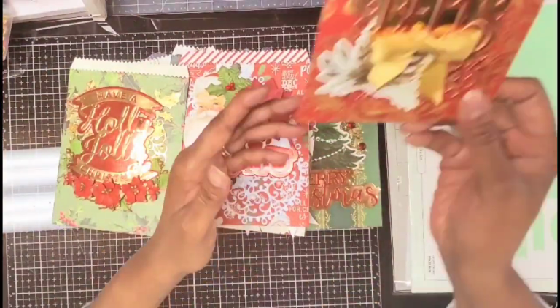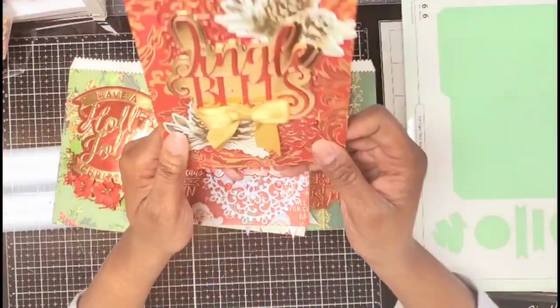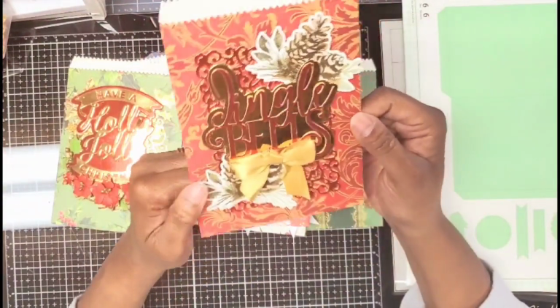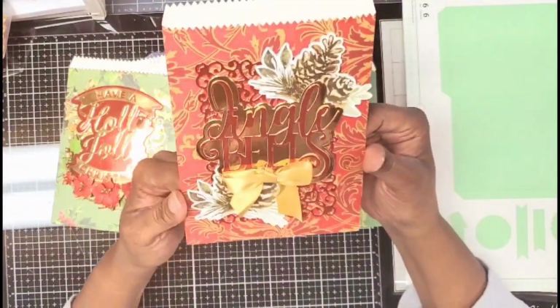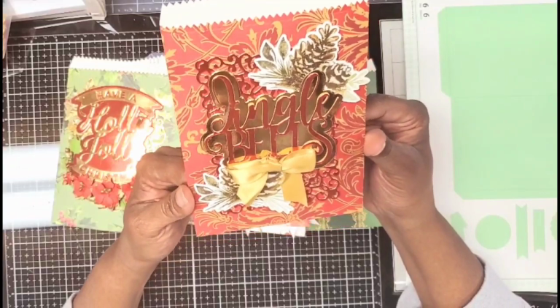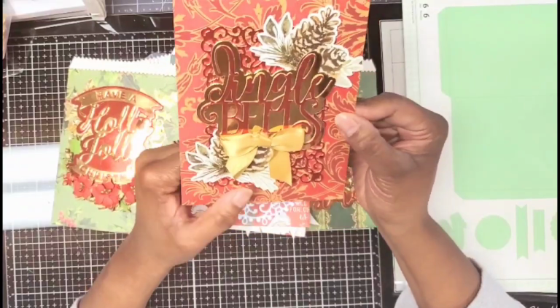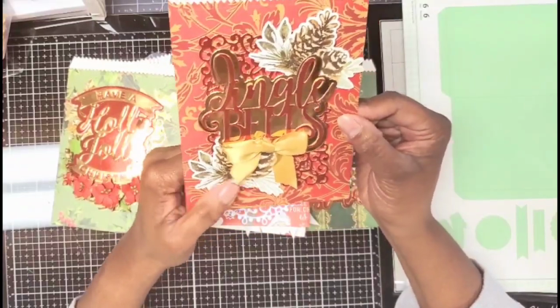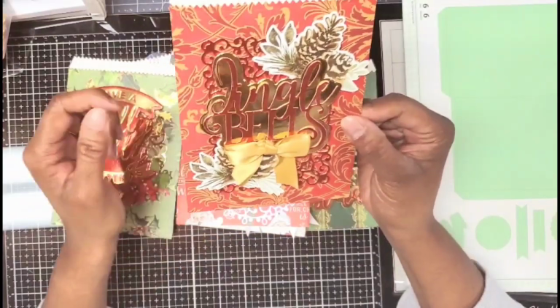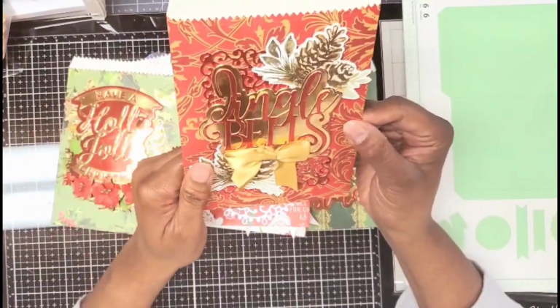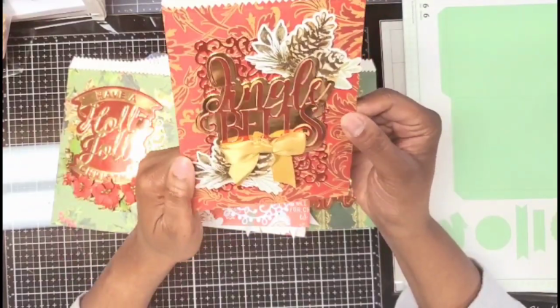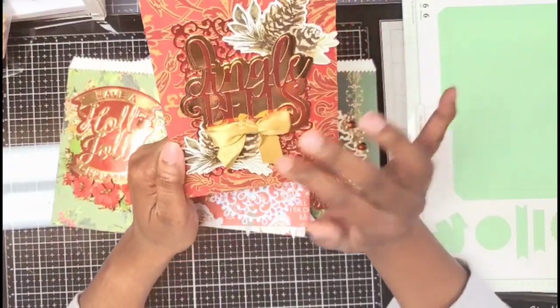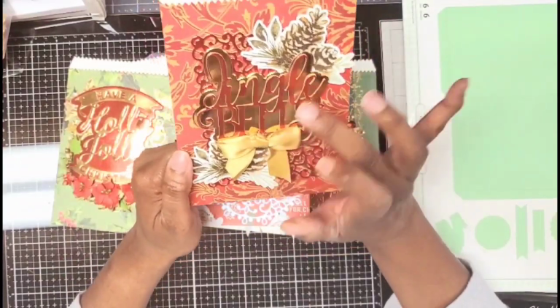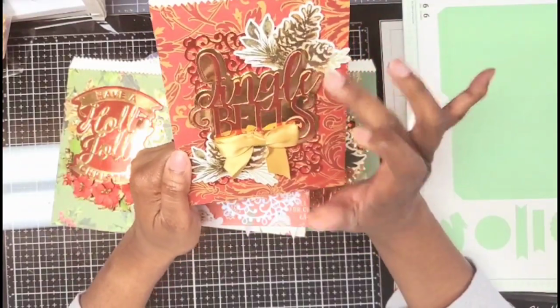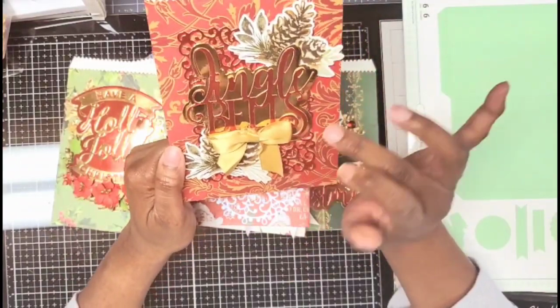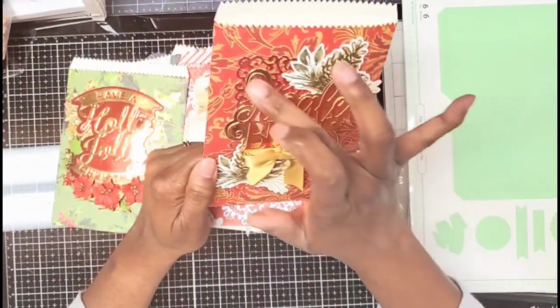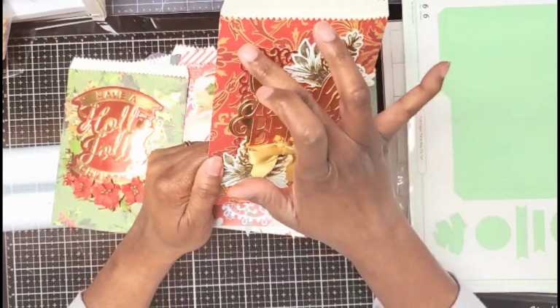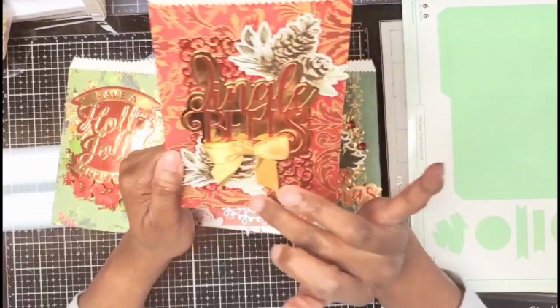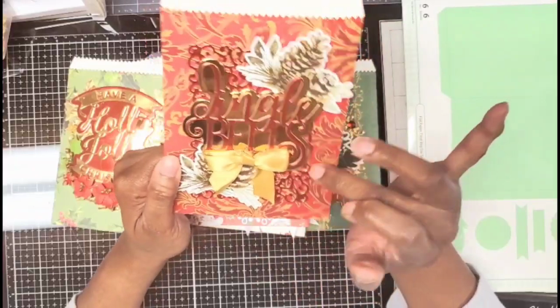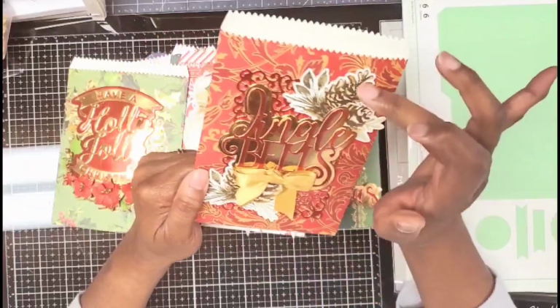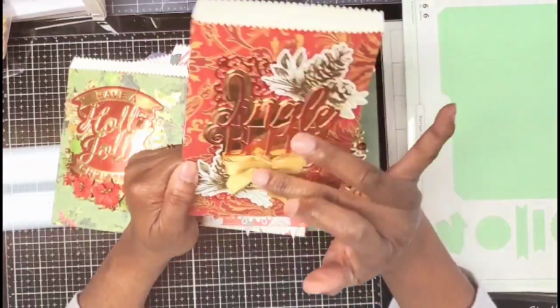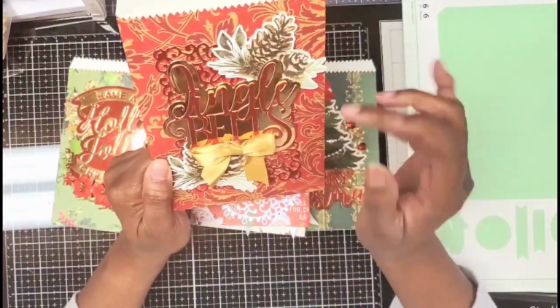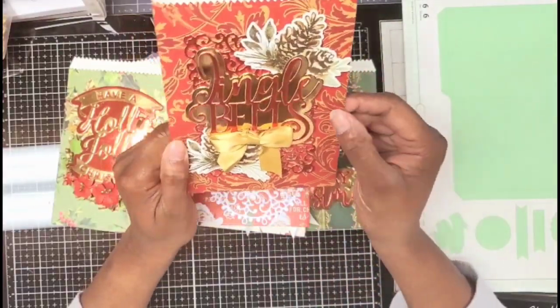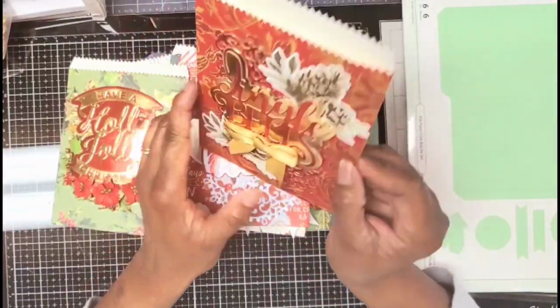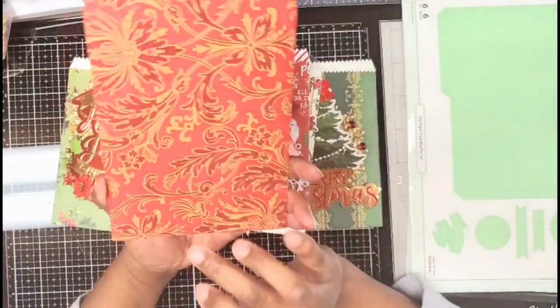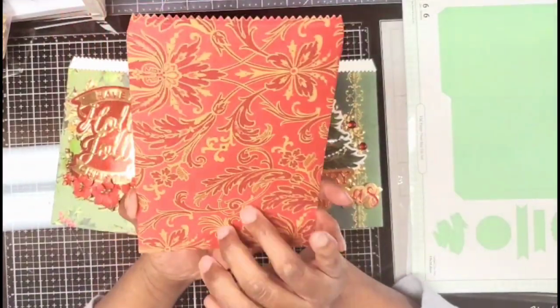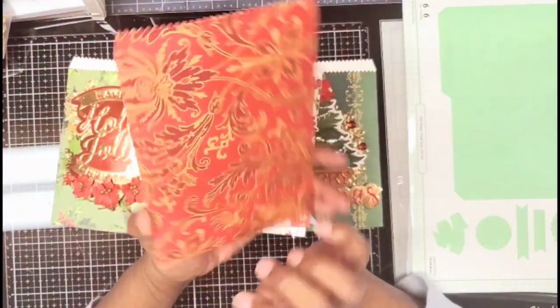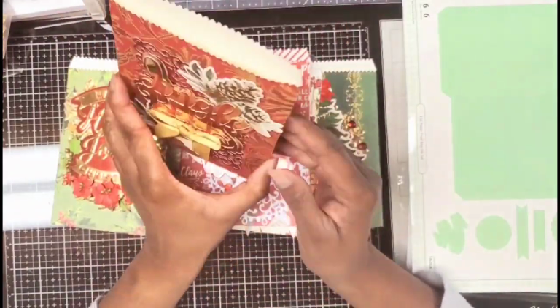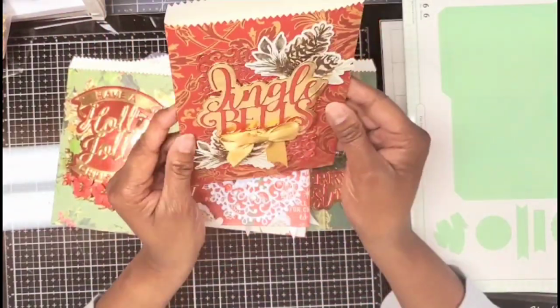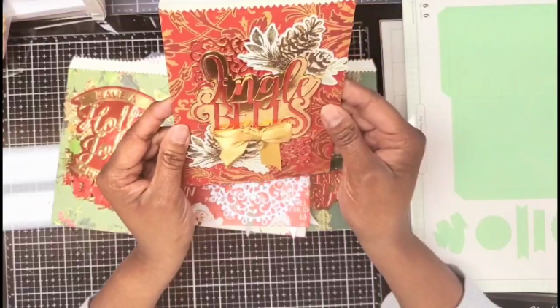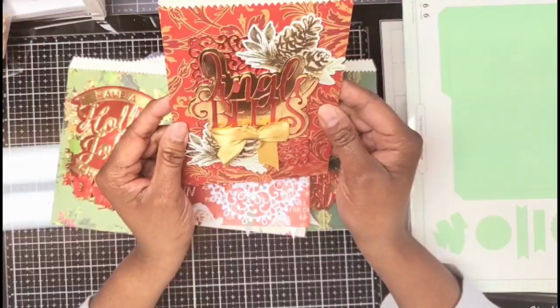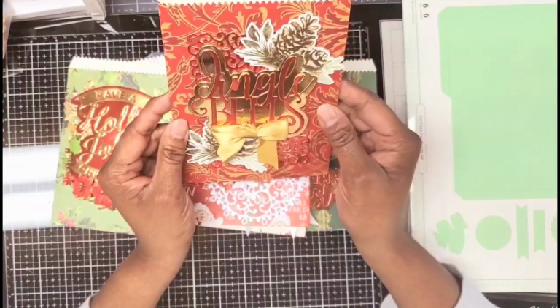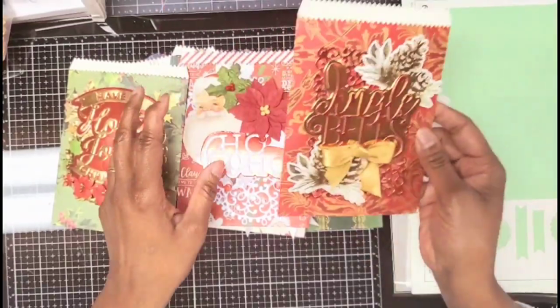The last one is Jingle Bells, which is also cute. Again, some Michael's die cuts. I did the squared delicate background, and this is again an Anna Griffin paper — super pretty.